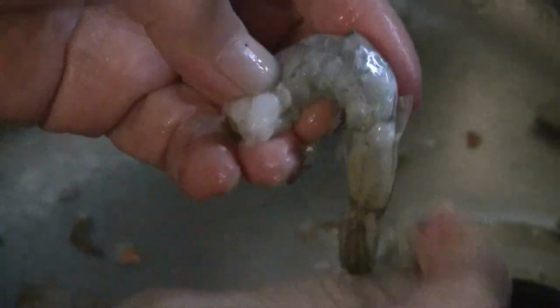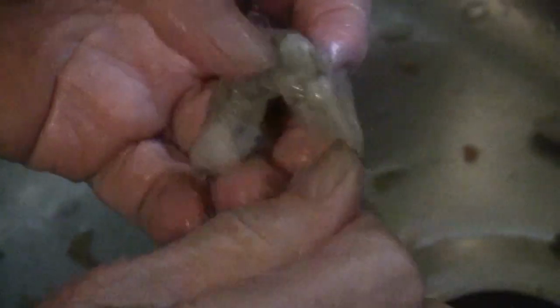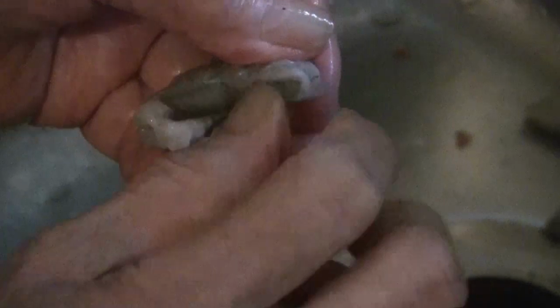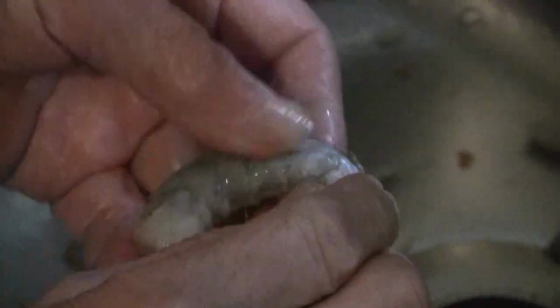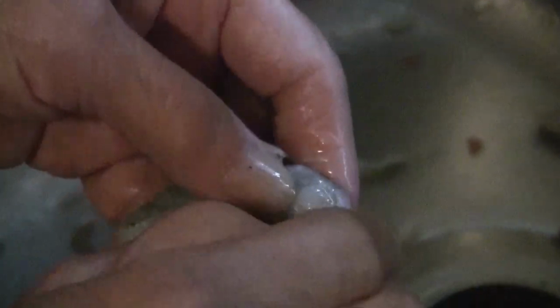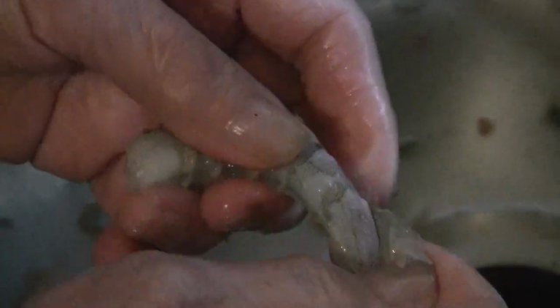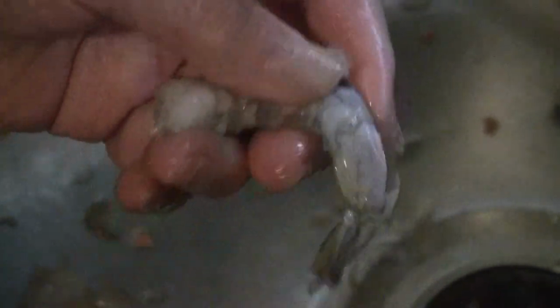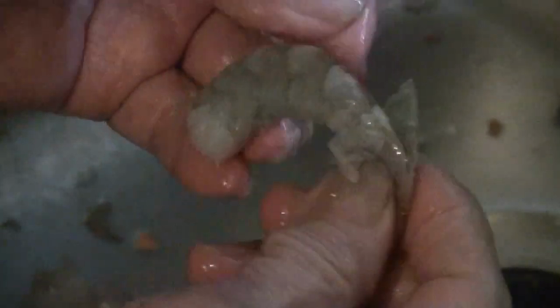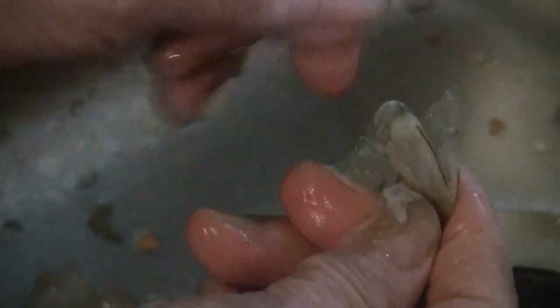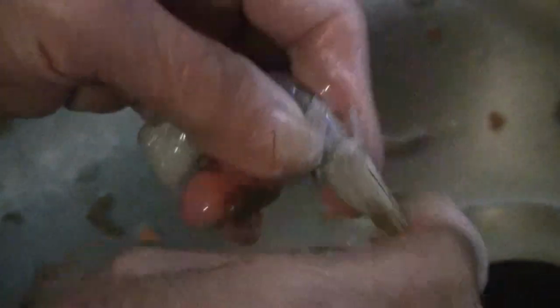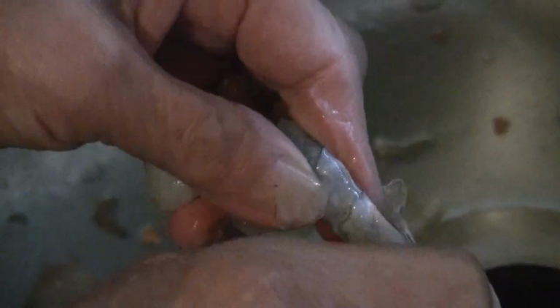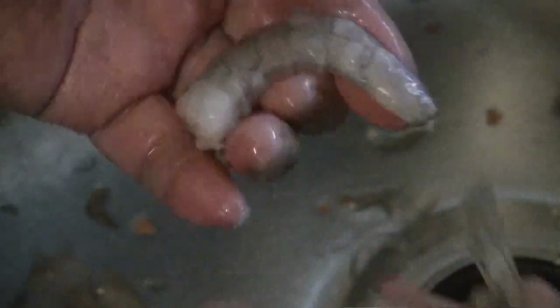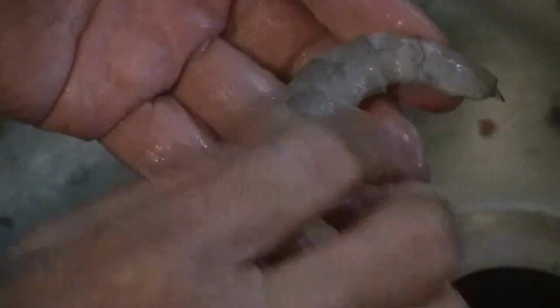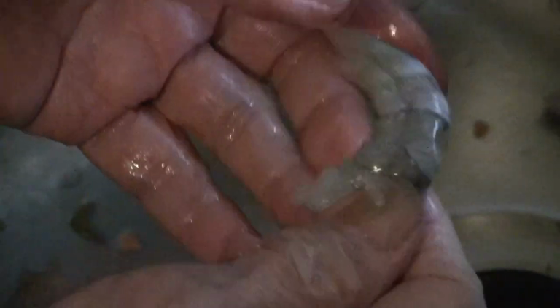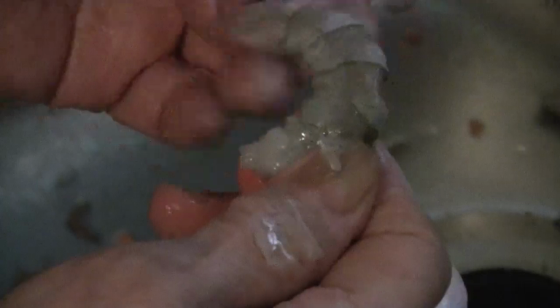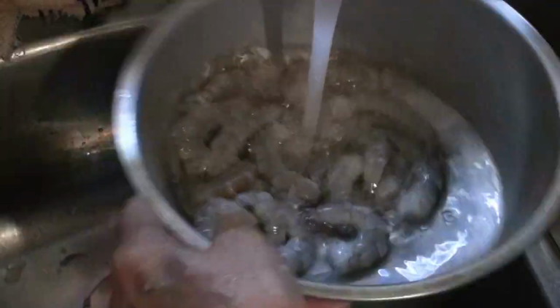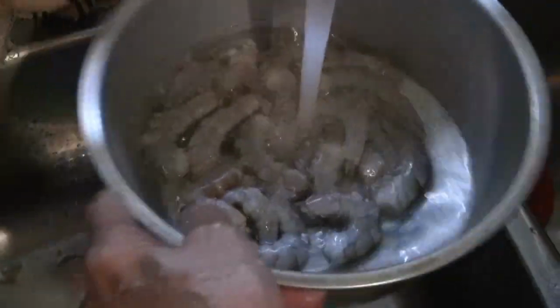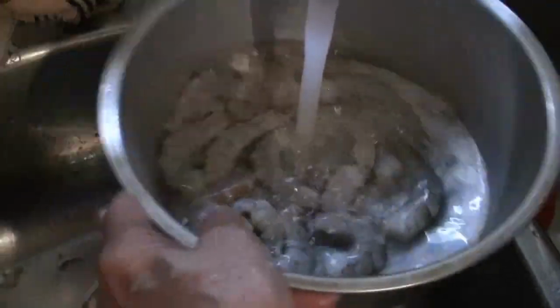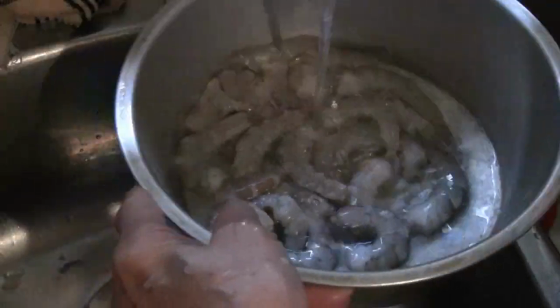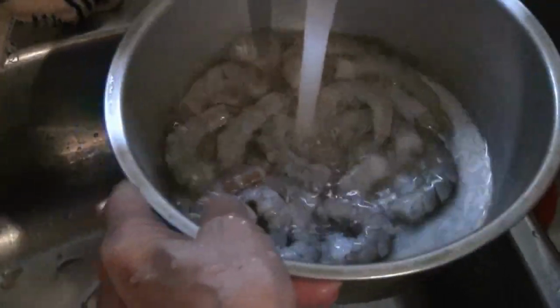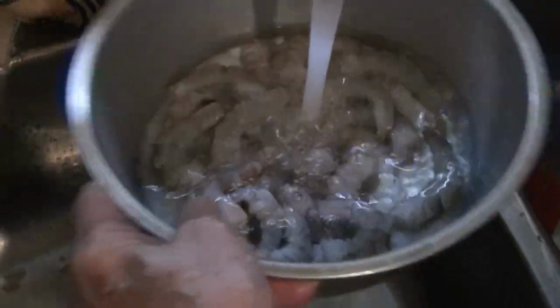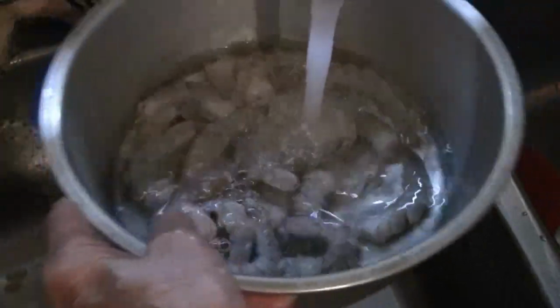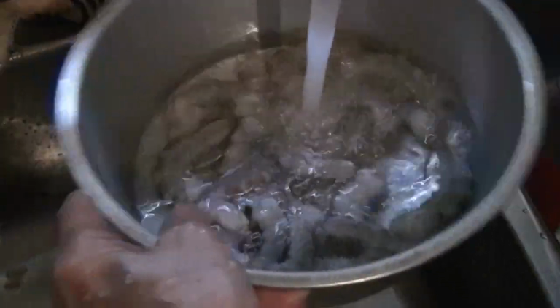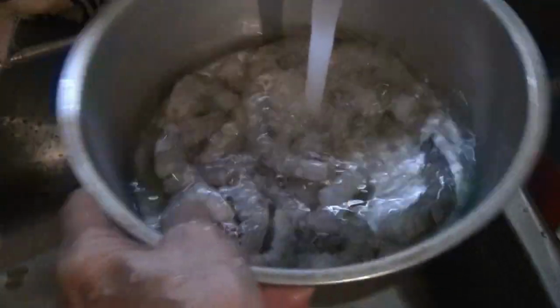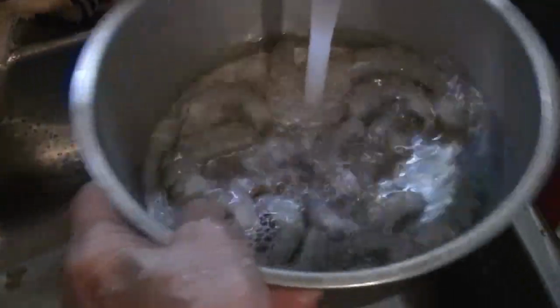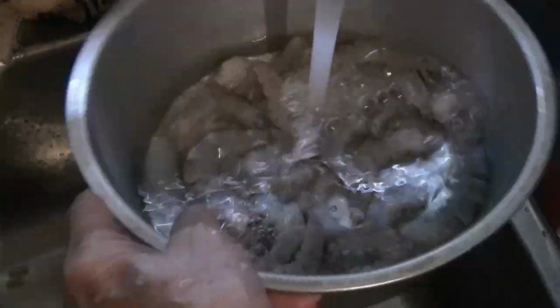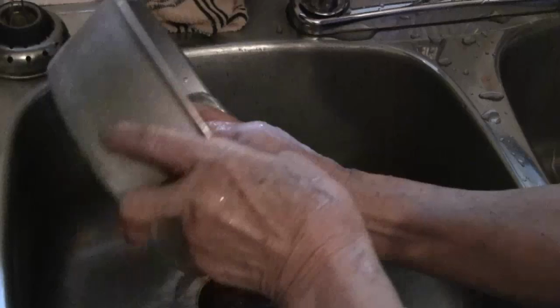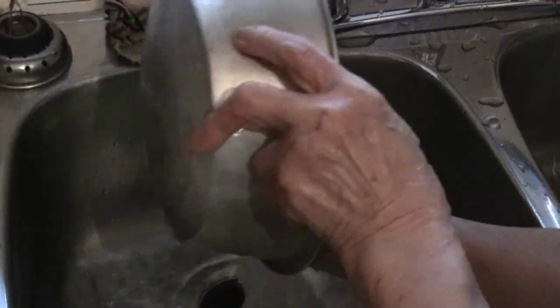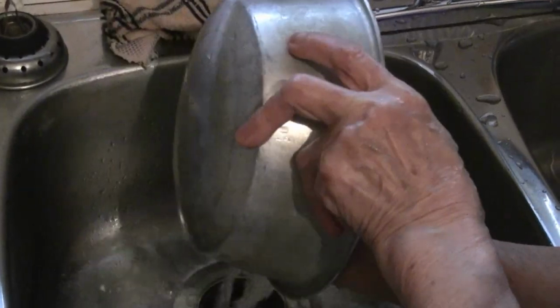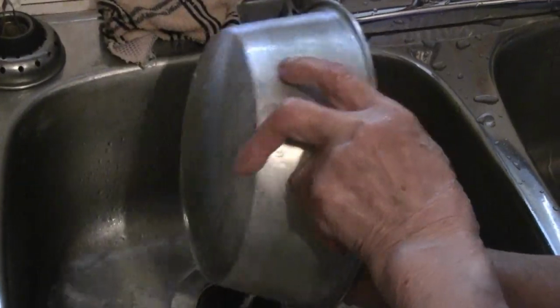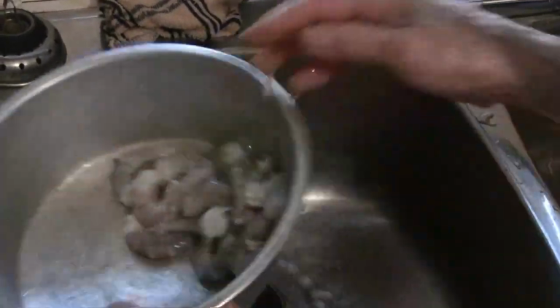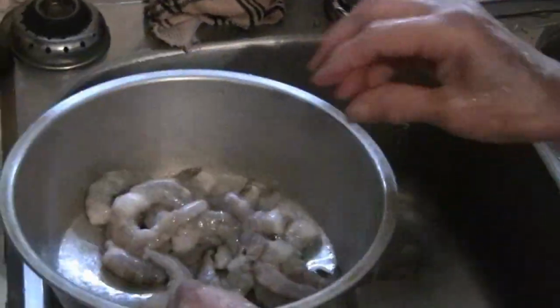This is a recipe for tiger prawns, Cantonese style. Start off with 12 tiger prawns. Peel off the shell and then rinse in cold water. Be sure to drain the tiger prawns thoroughly.